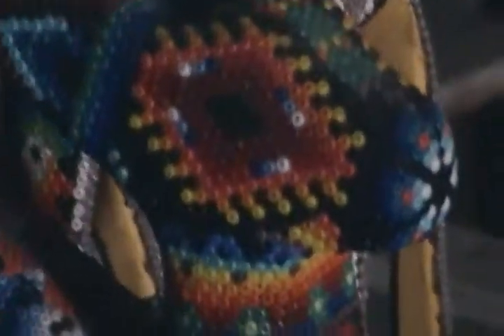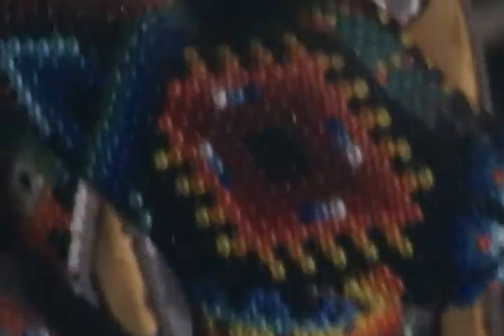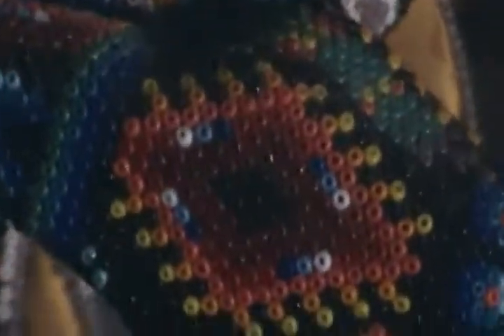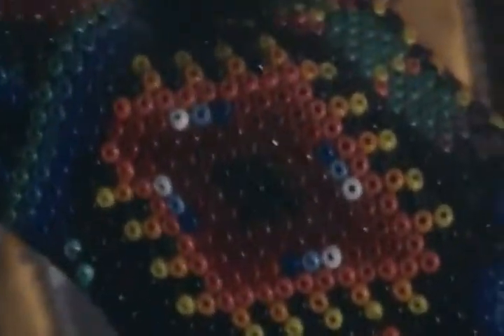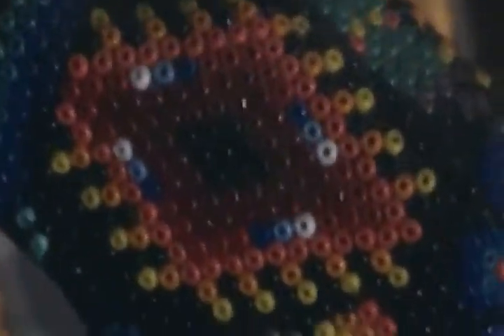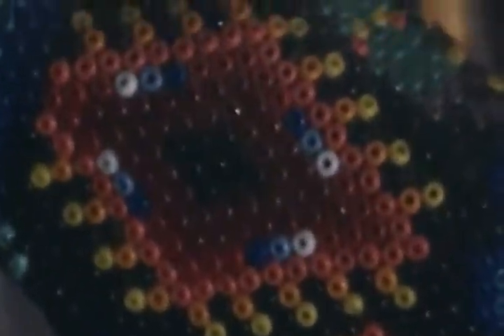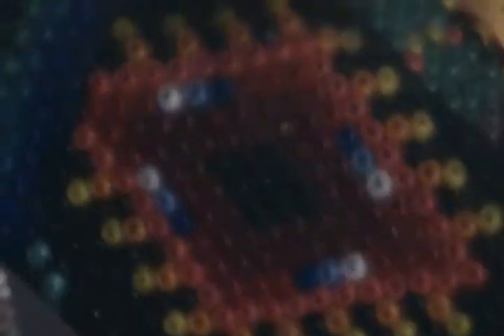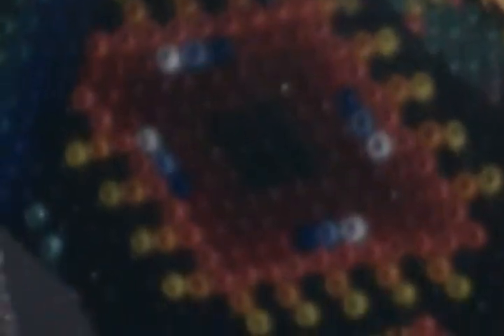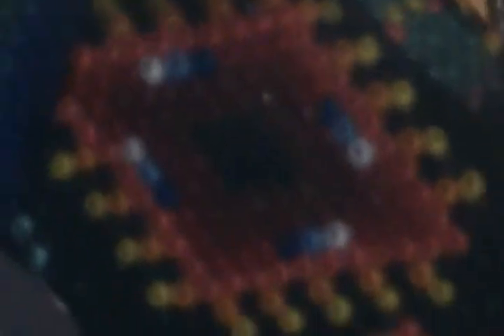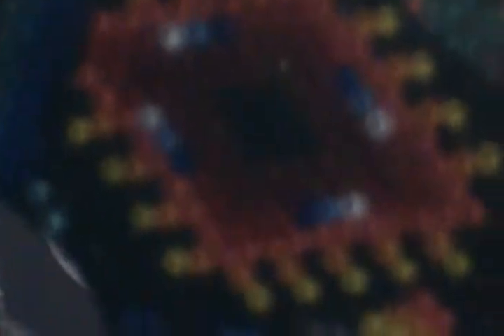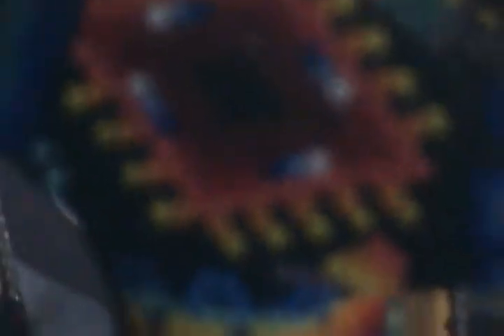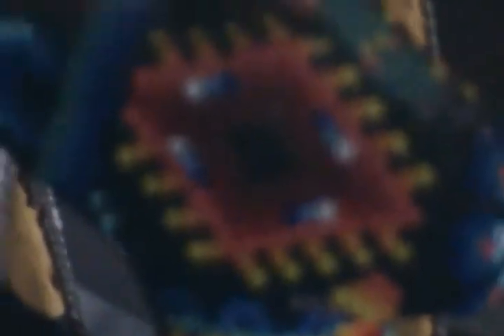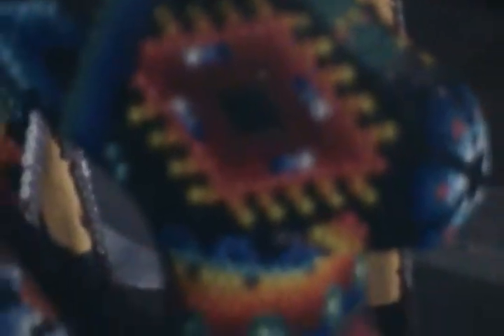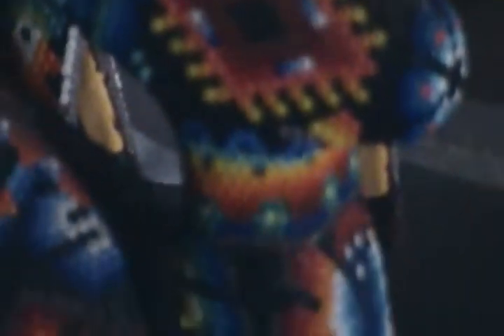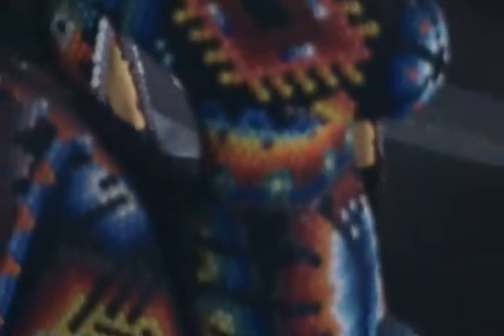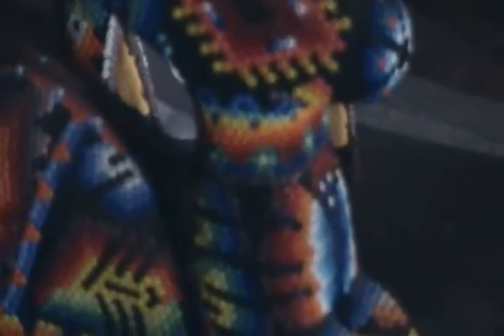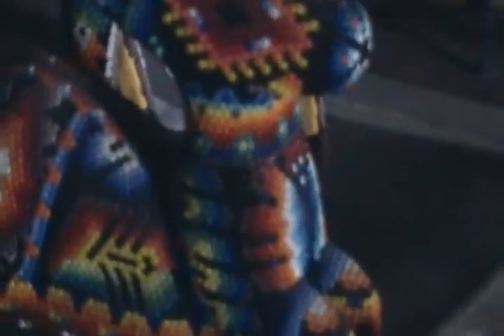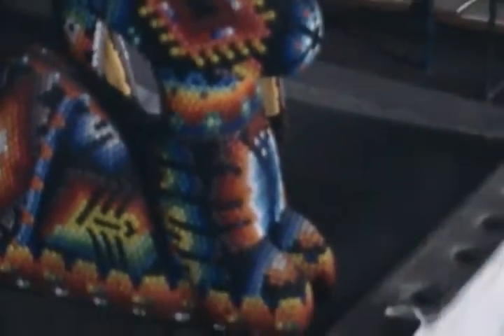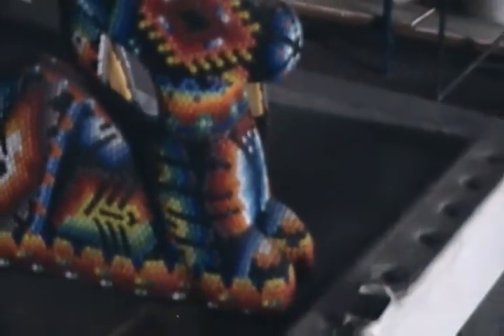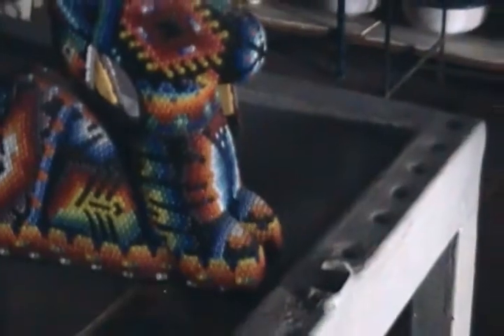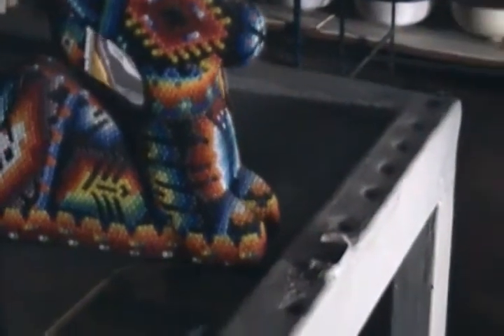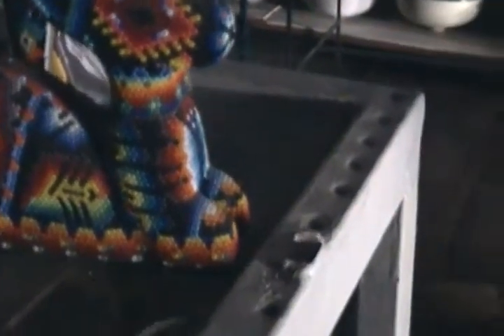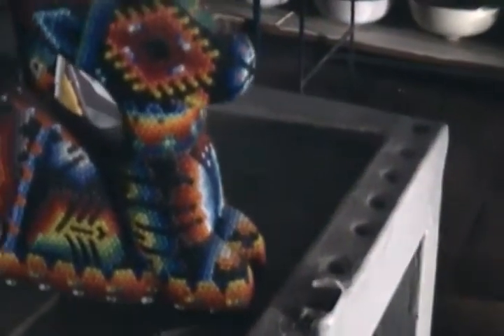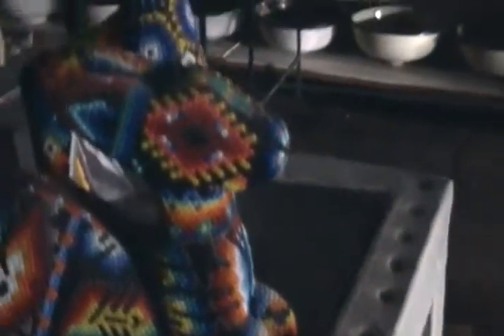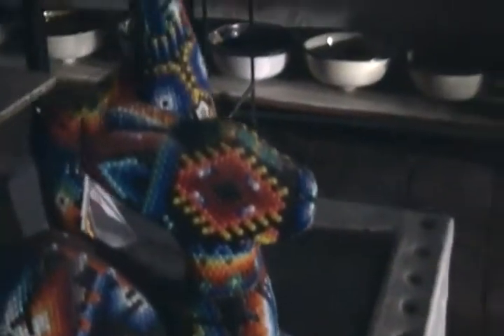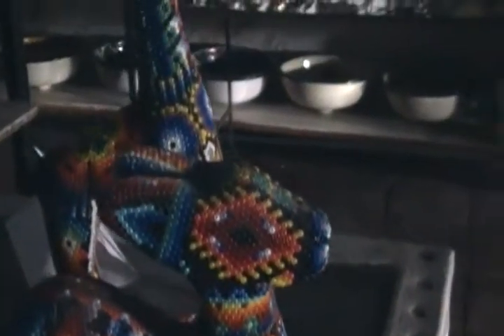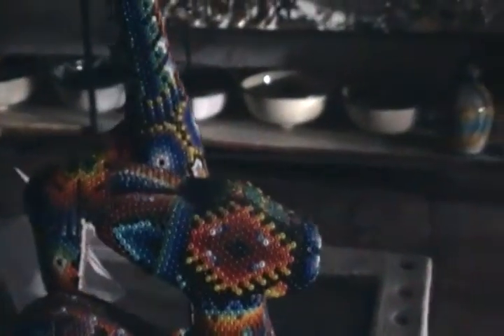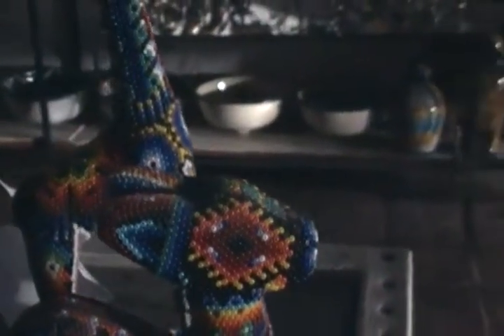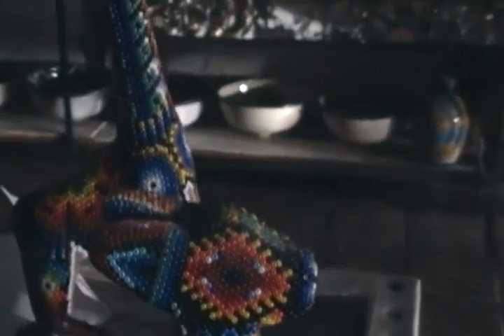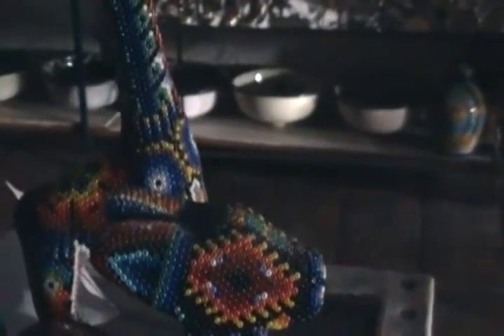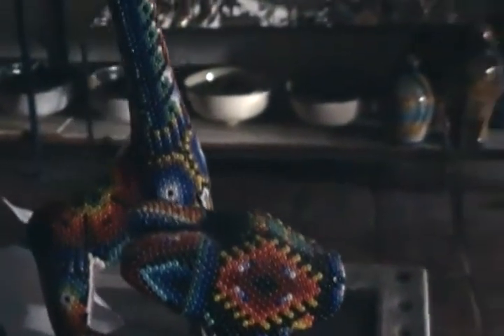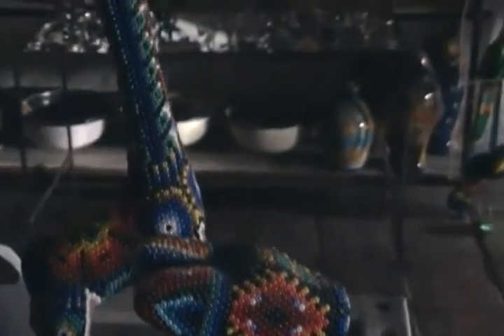This is the beadwork. It's incredibly beautiful and colorful. It's just absolutely alive.